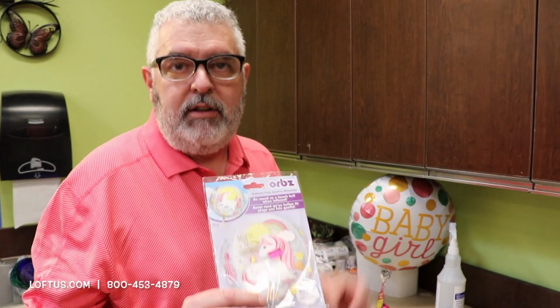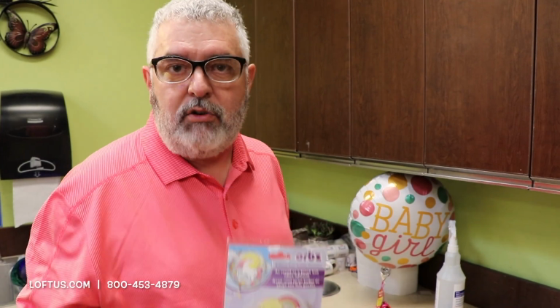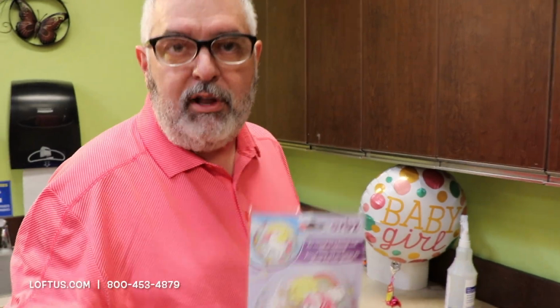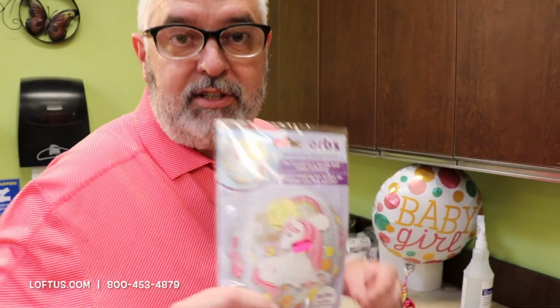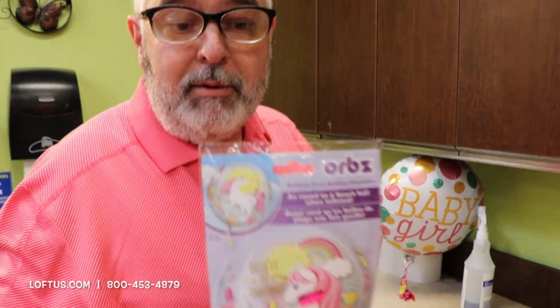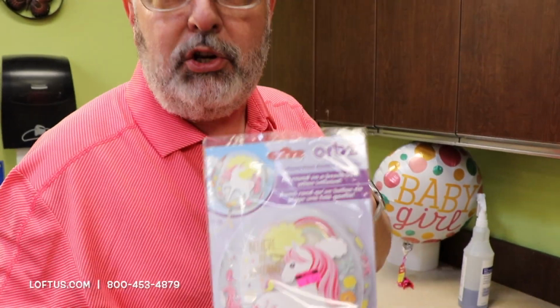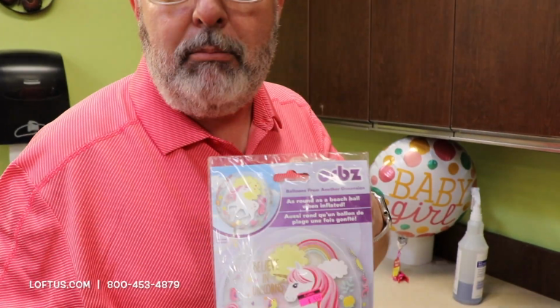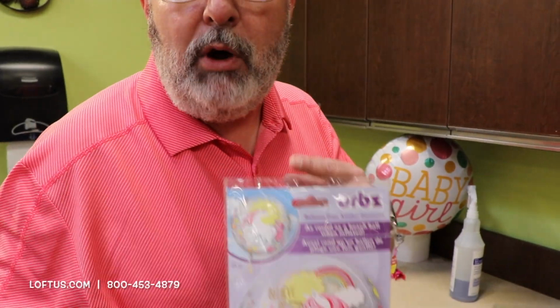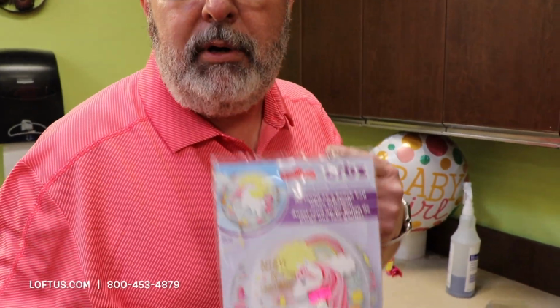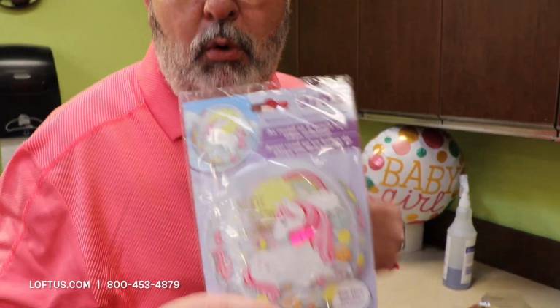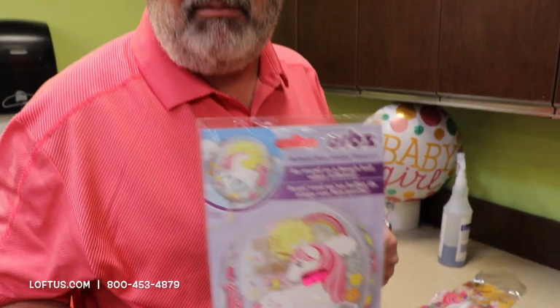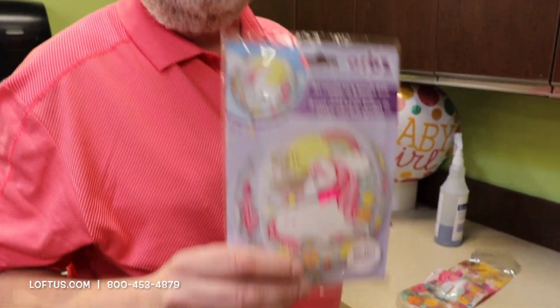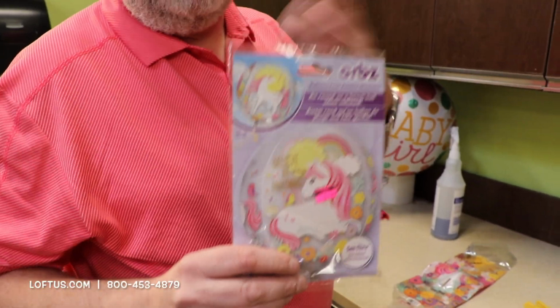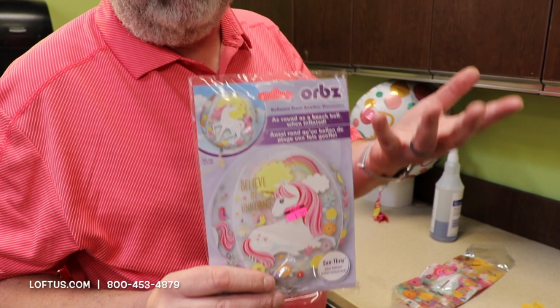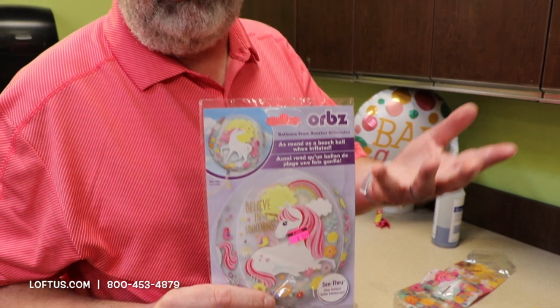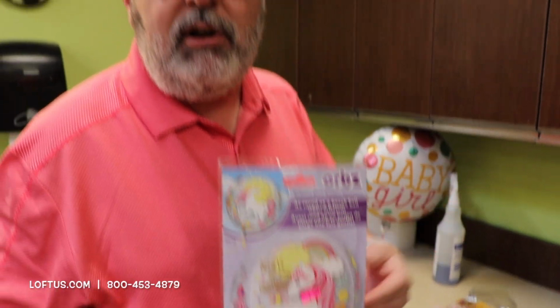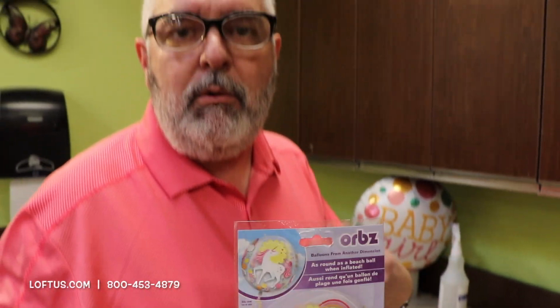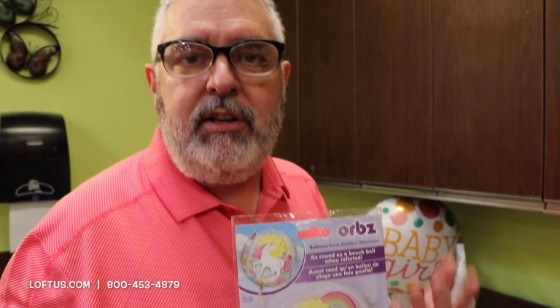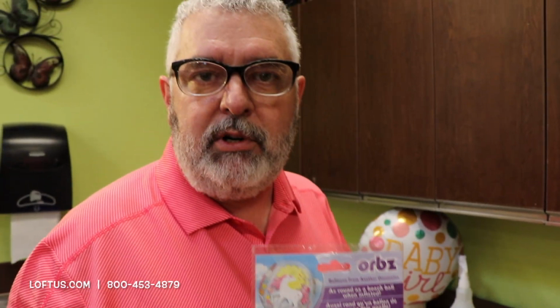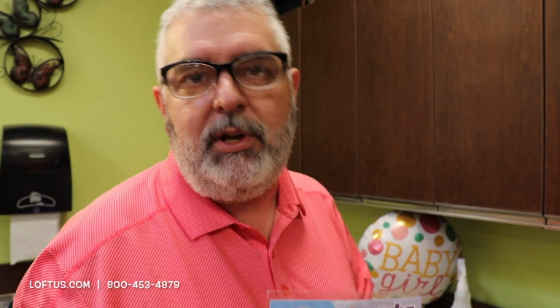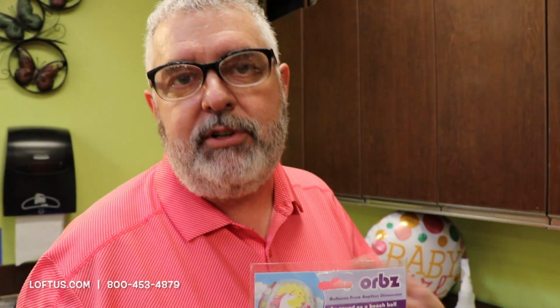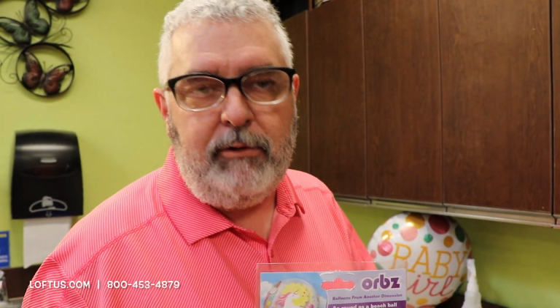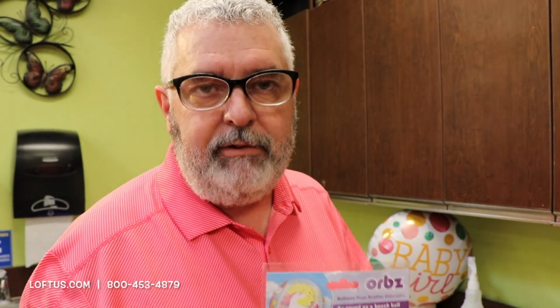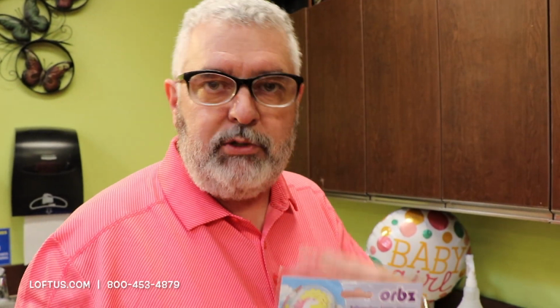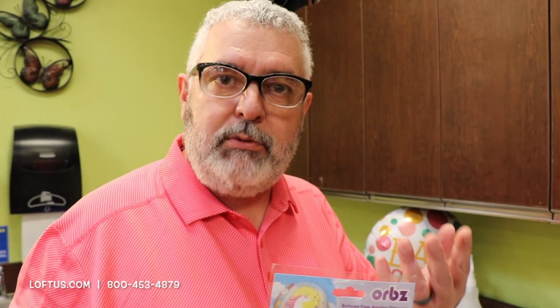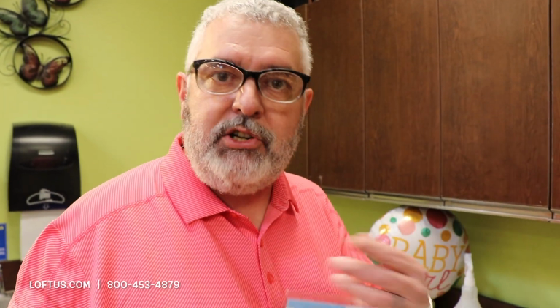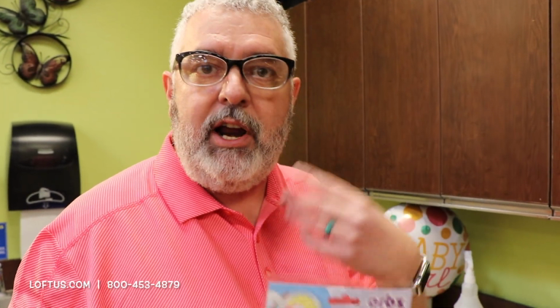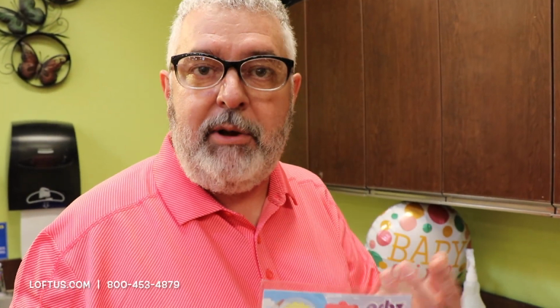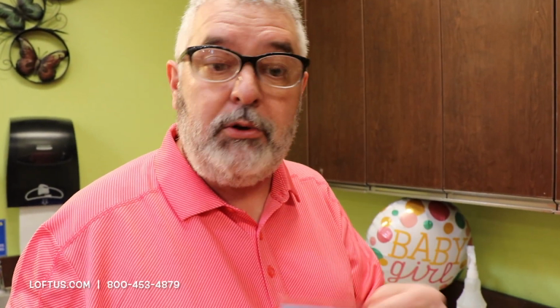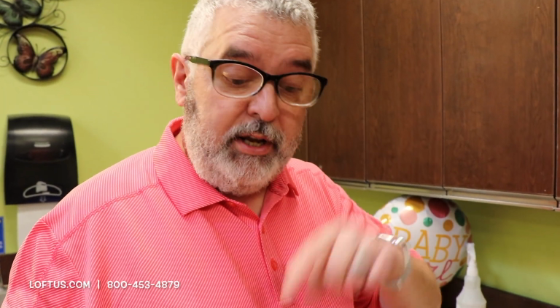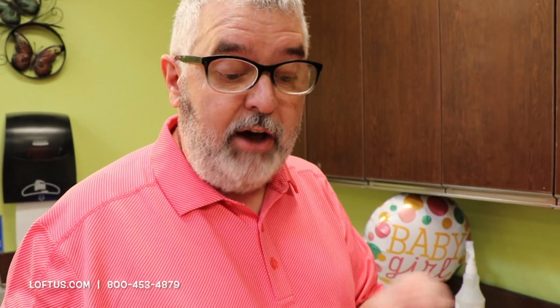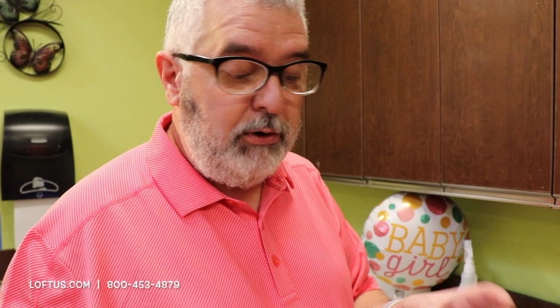This is Craig with Loftus. Today I'm going to show you how to blow up an orb. There's a little bit of a learning curve. I walk into stores sometimes and they're not fully inflated, so I just want to make sure everybody knows how to do it.